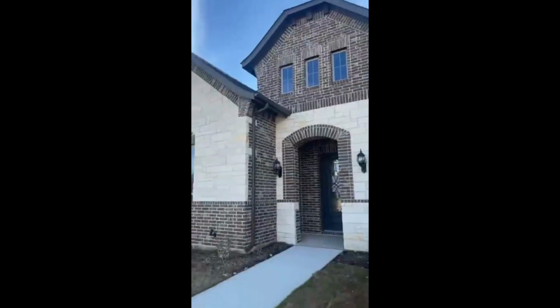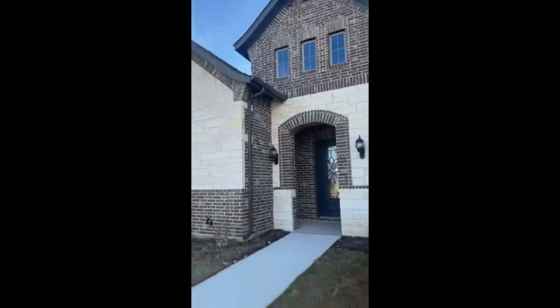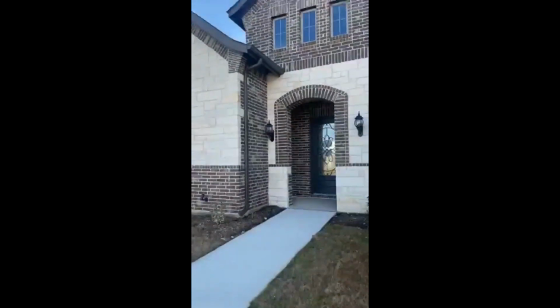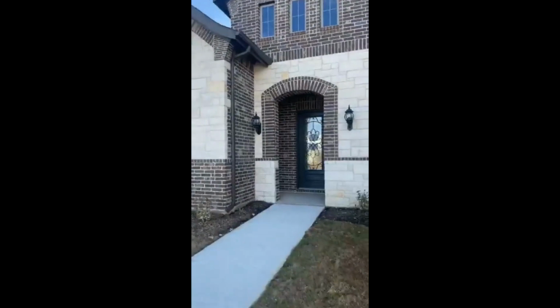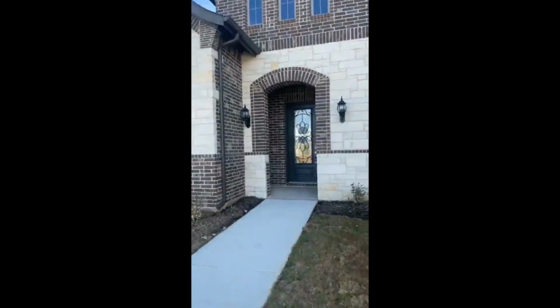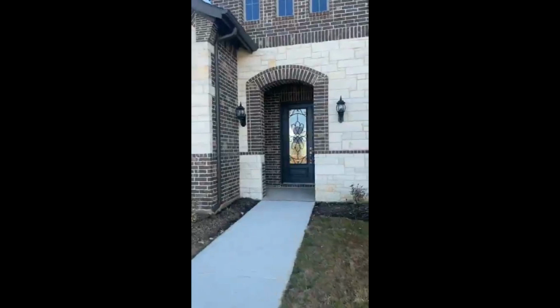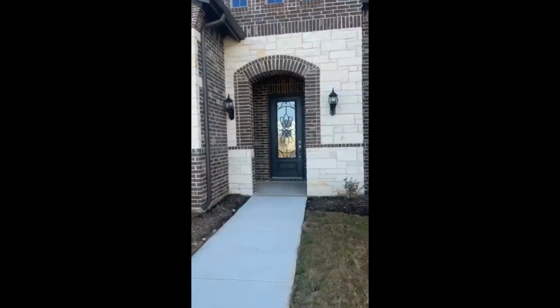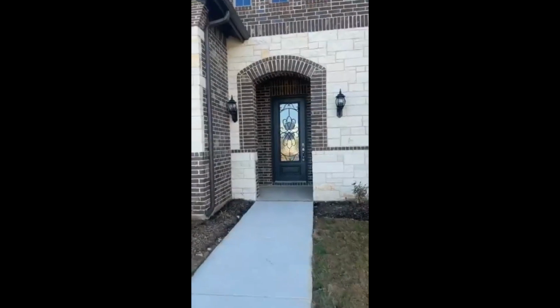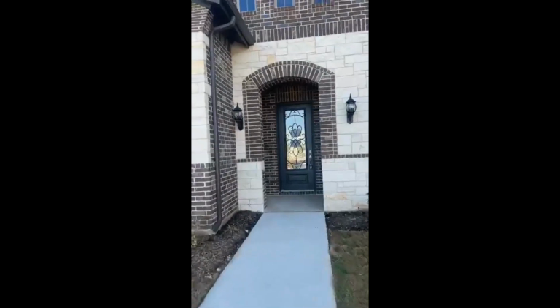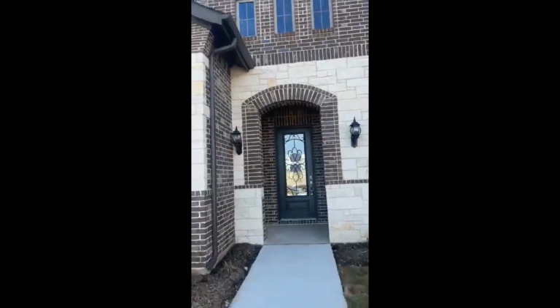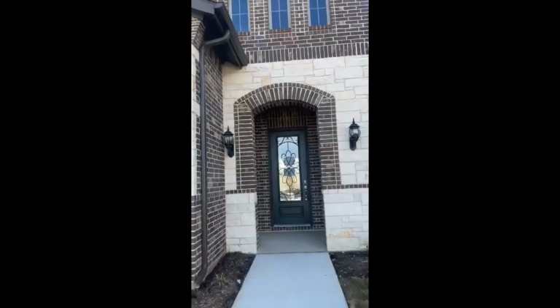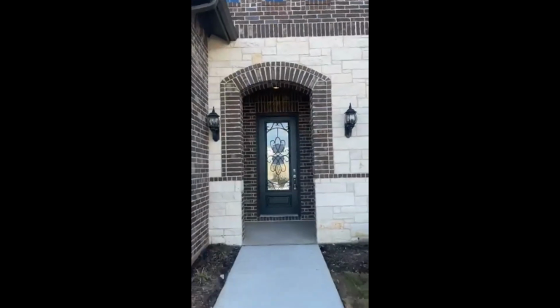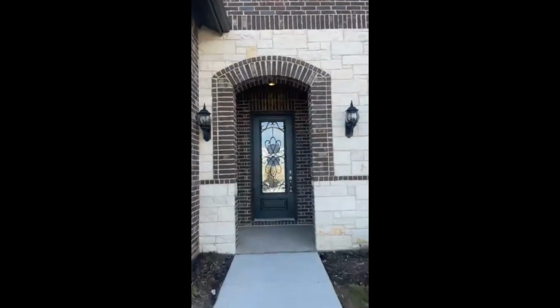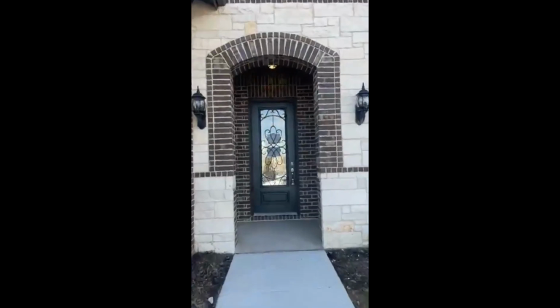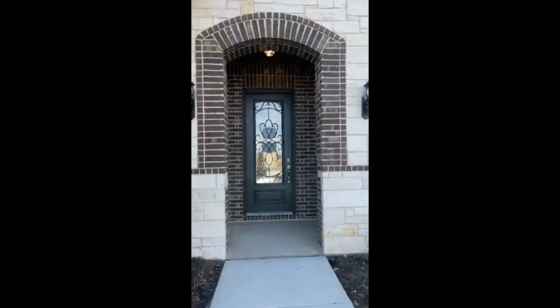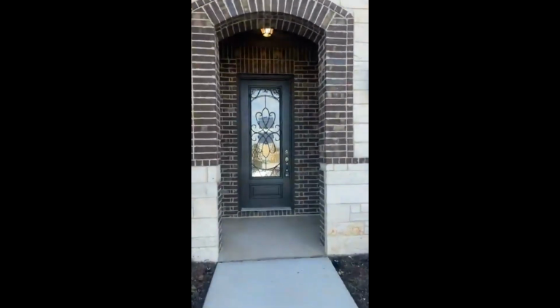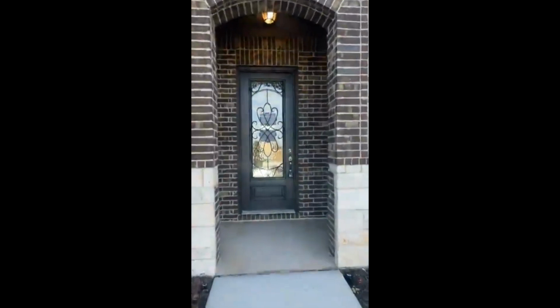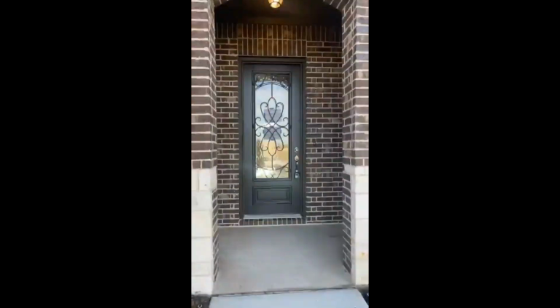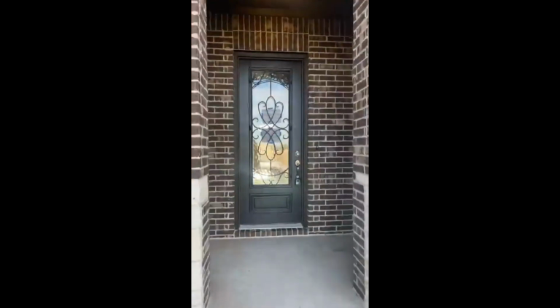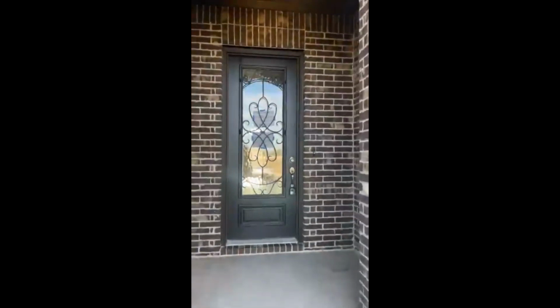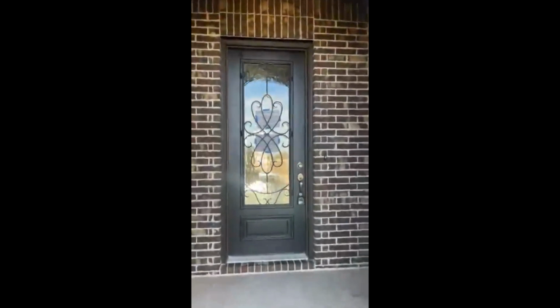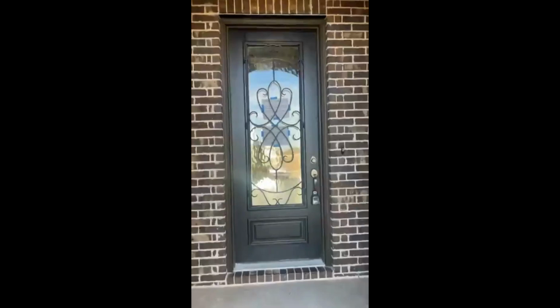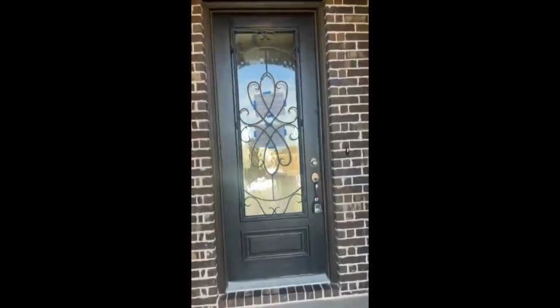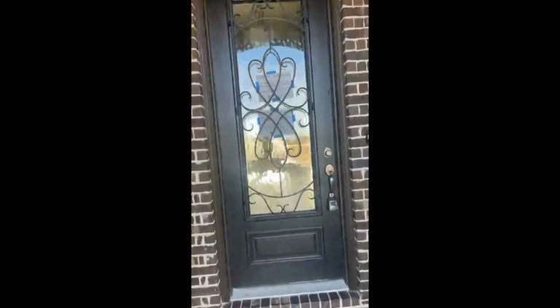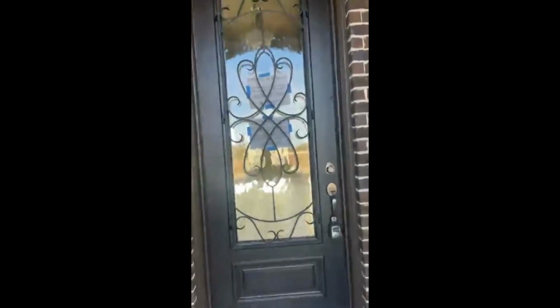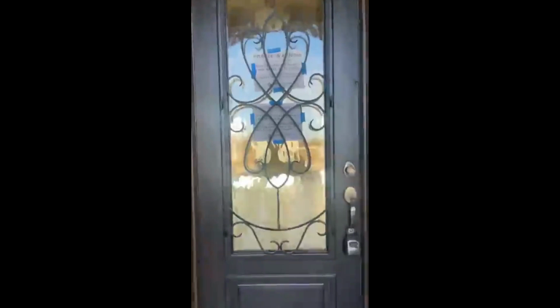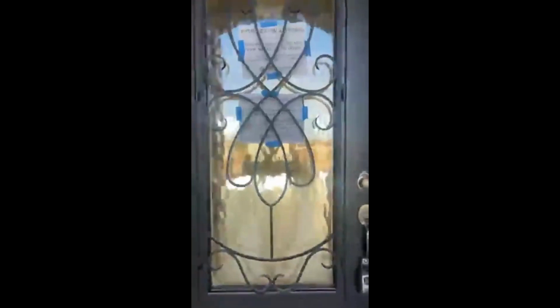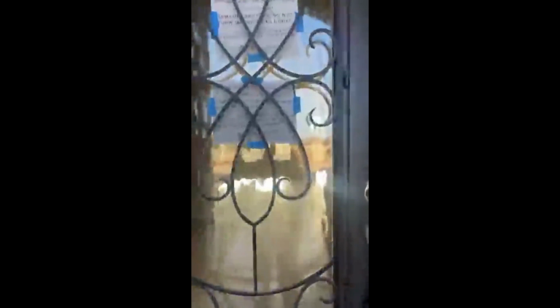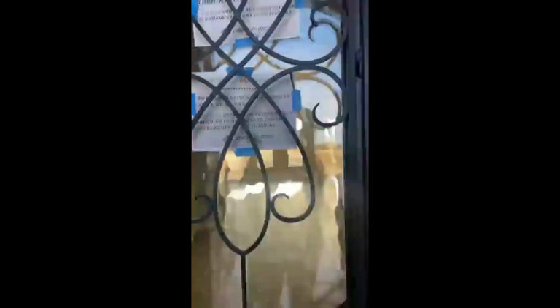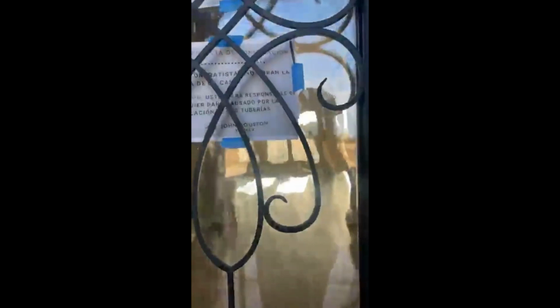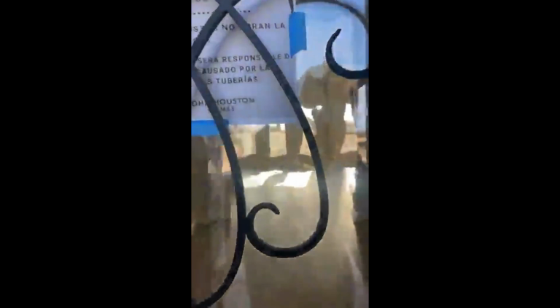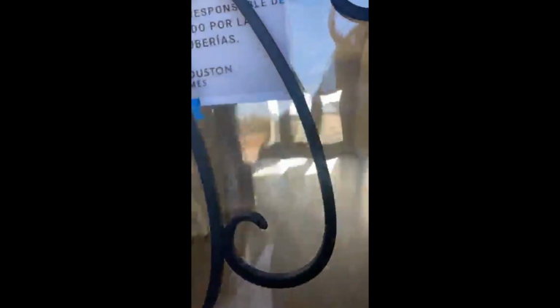Alright, let's check this one out. That's a cute covered brick porch.